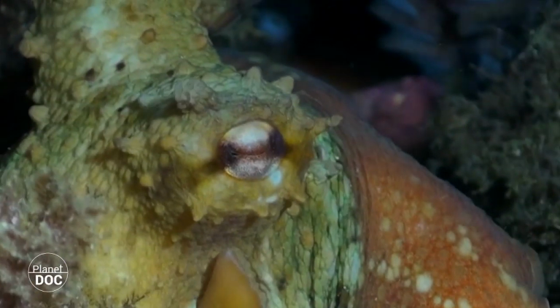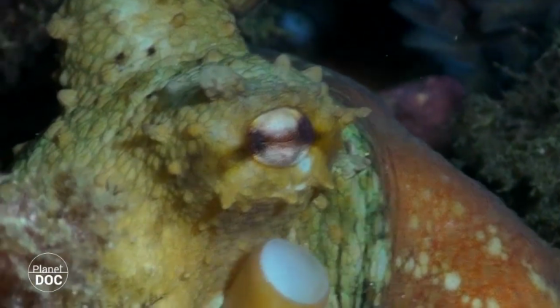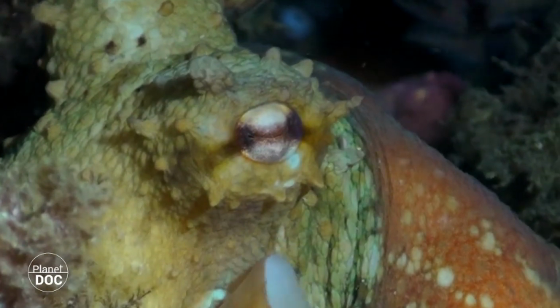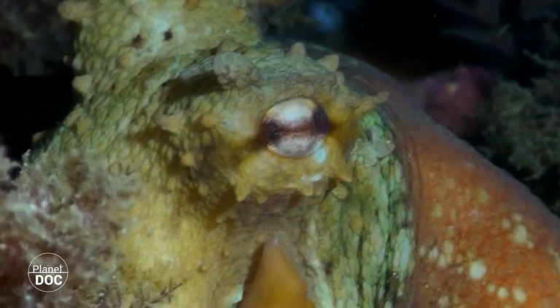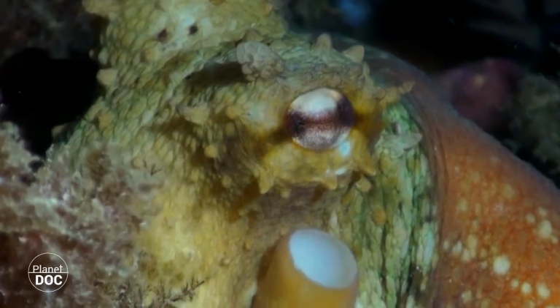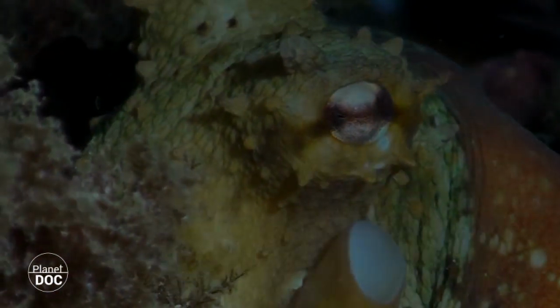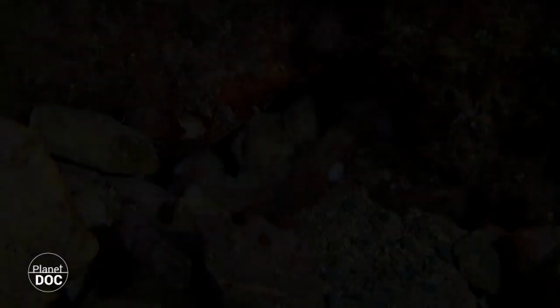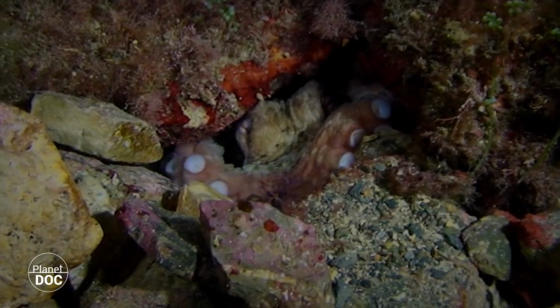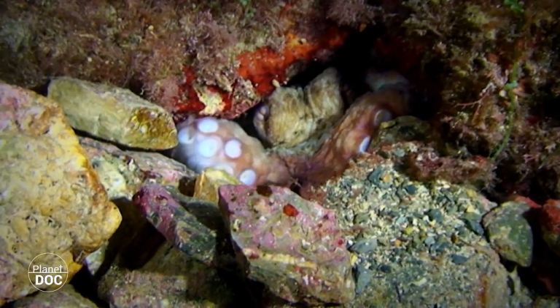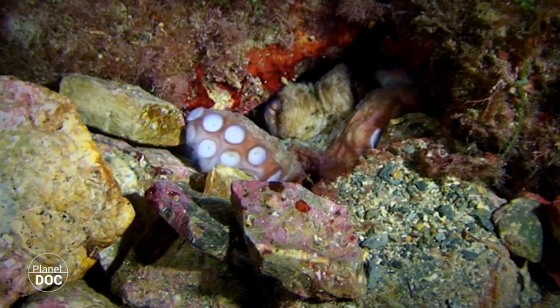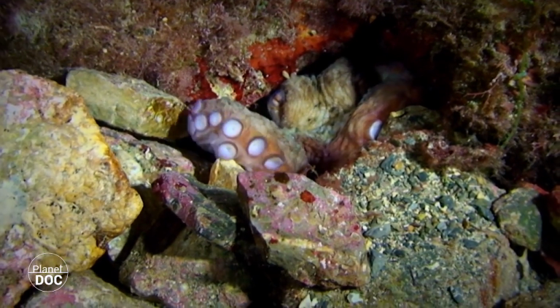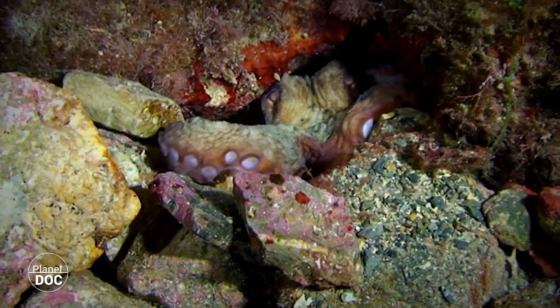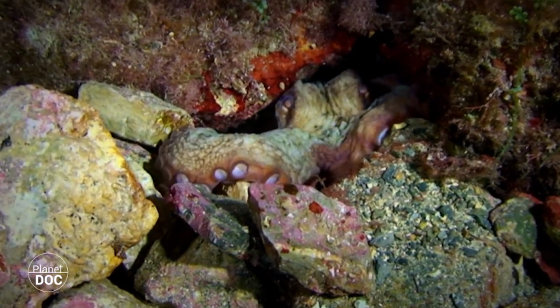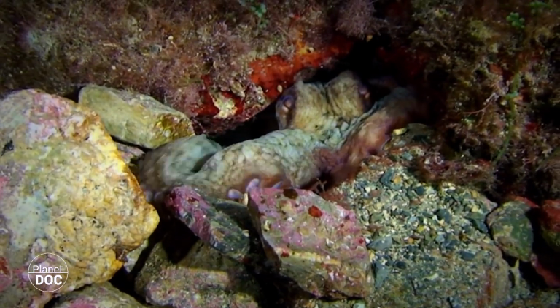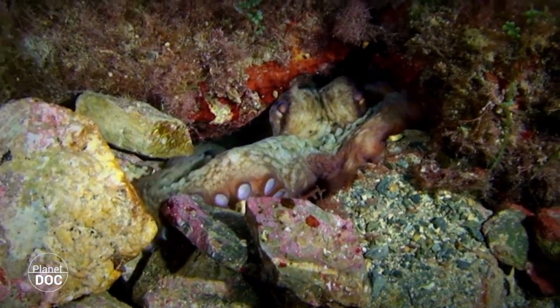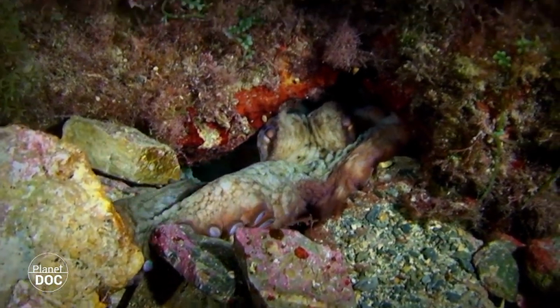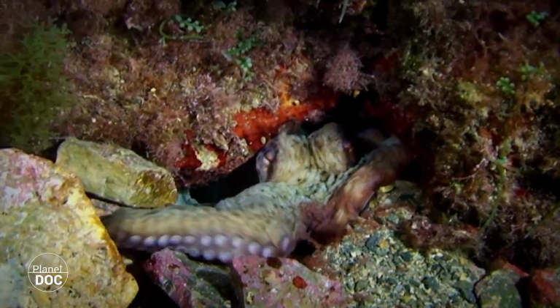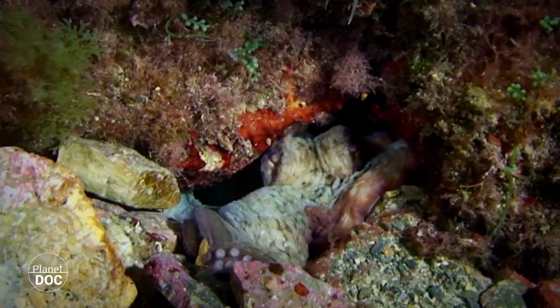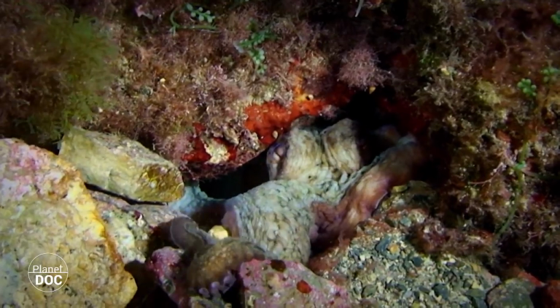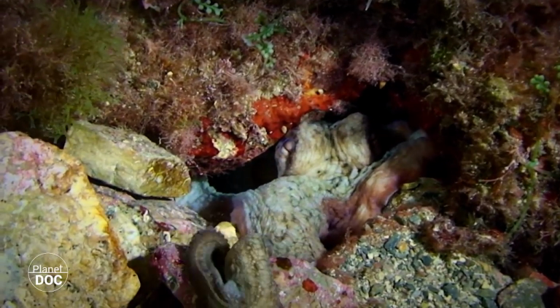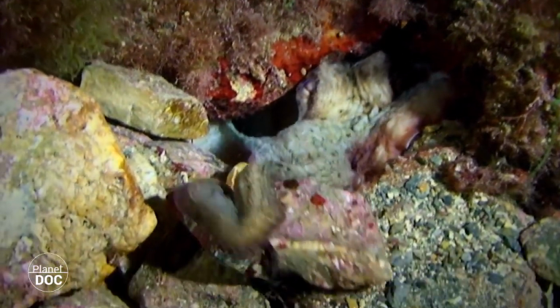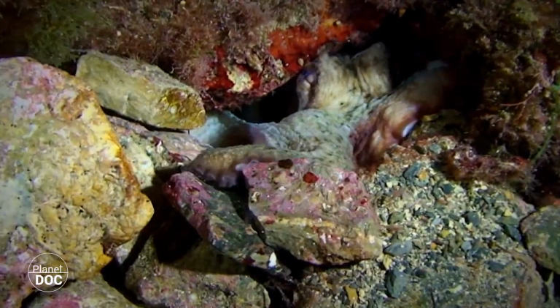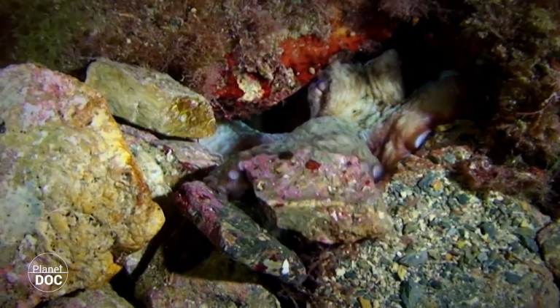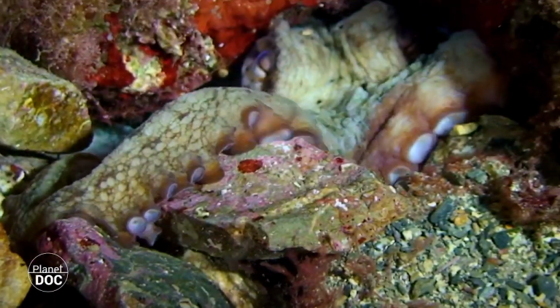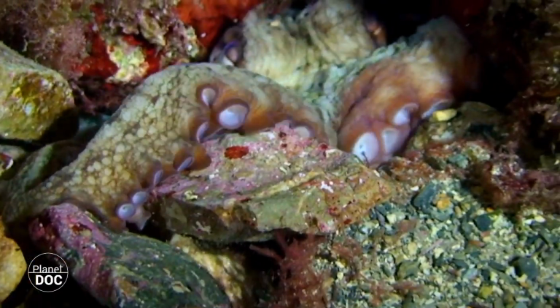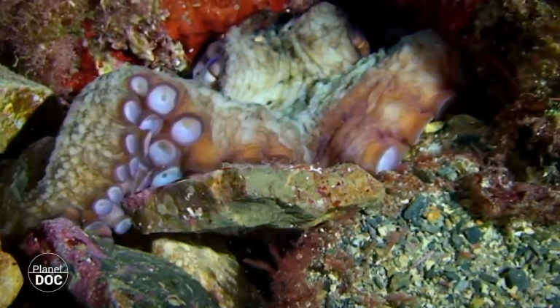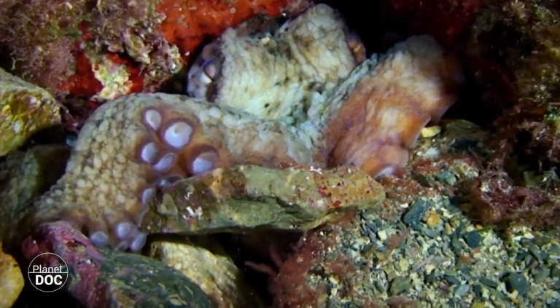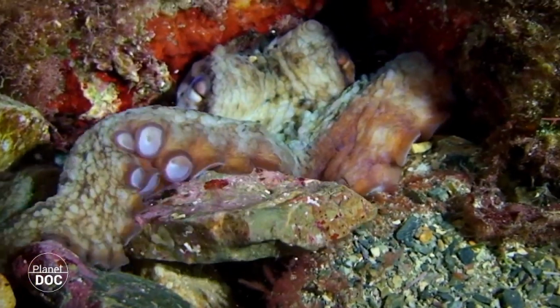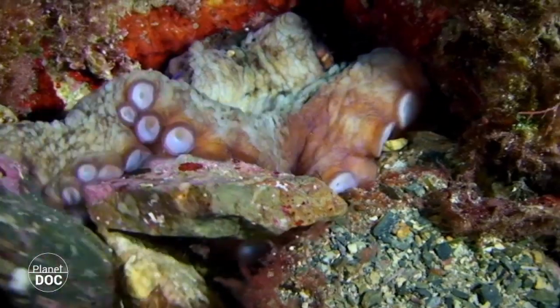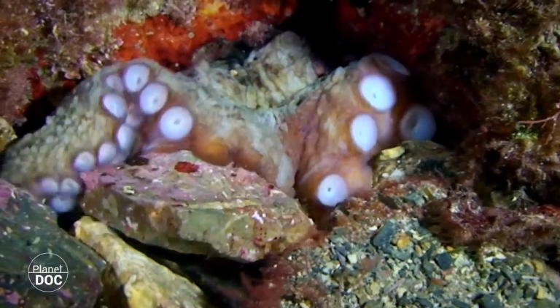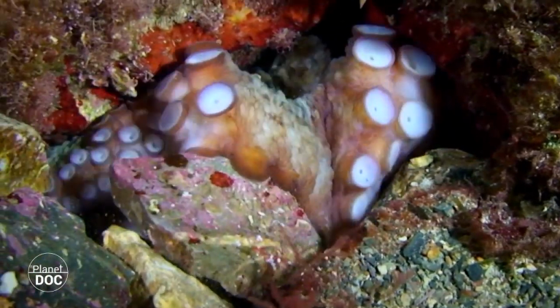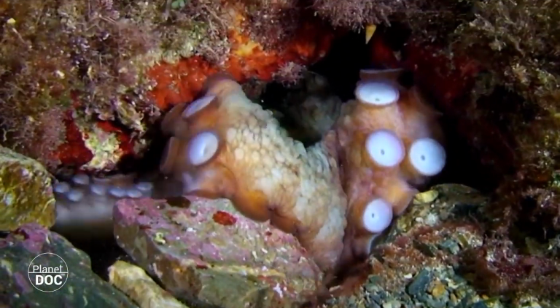After the transfer, the male abandons the female, who then hangs the embryonic sacks from the roof of her cave. And buried alive, she will look after them until they hatch and disperse throughout the seabed as she dies from starvation.